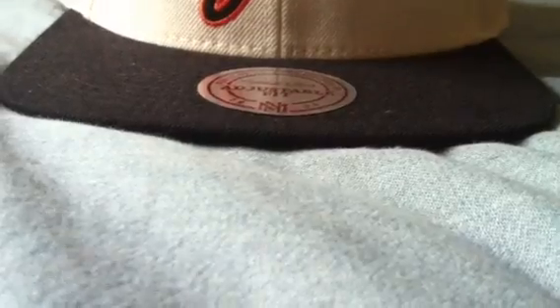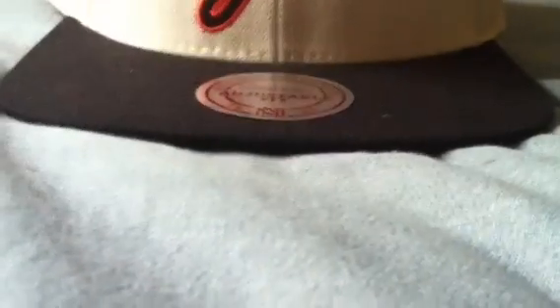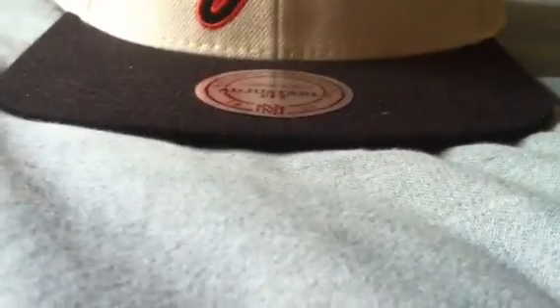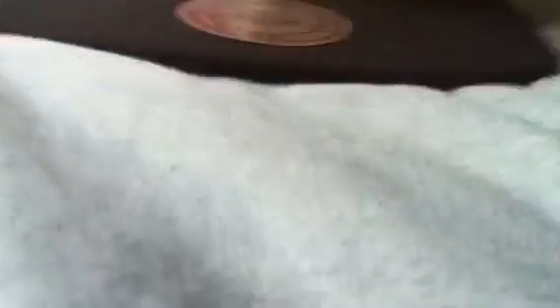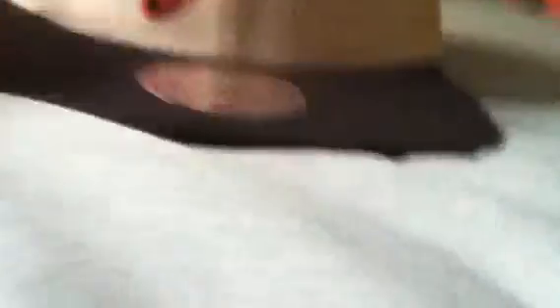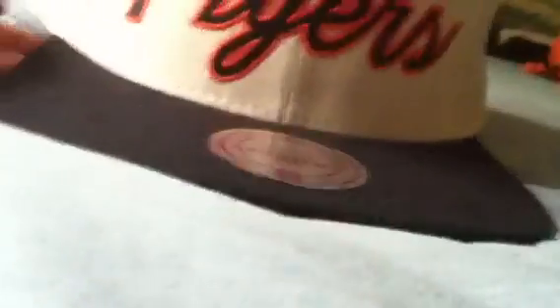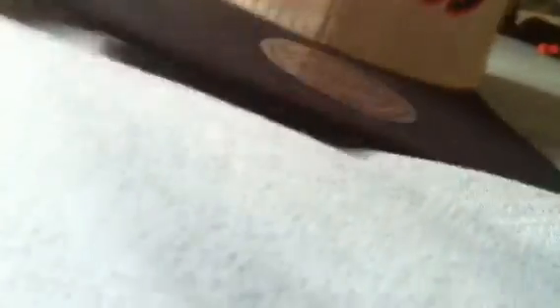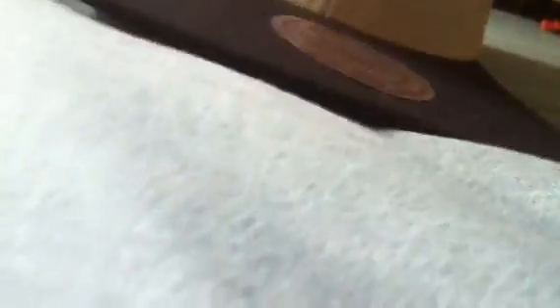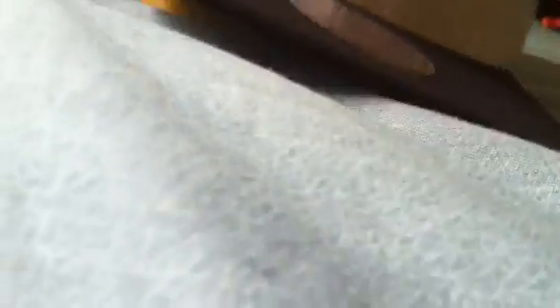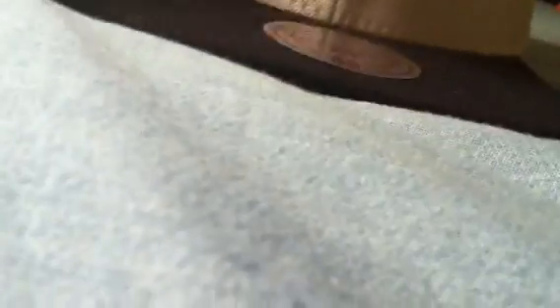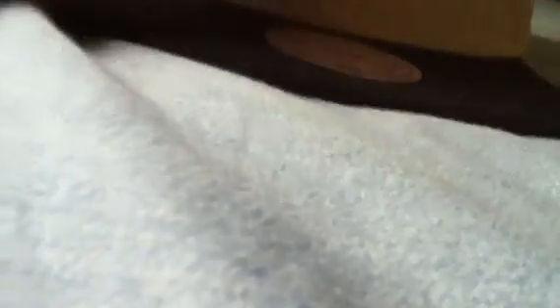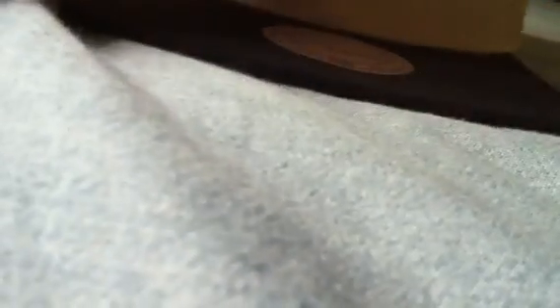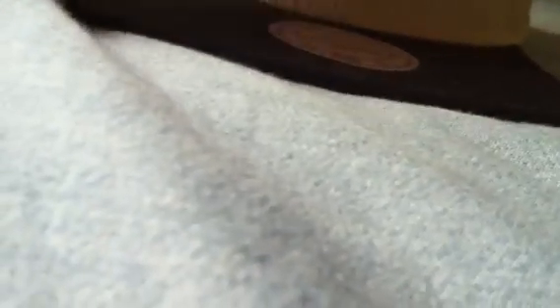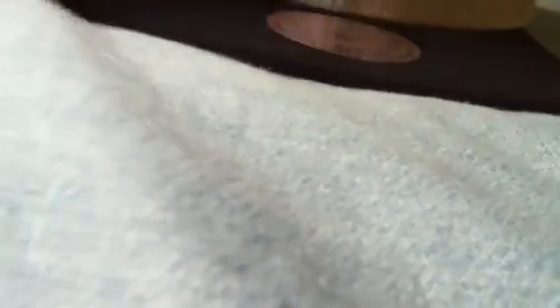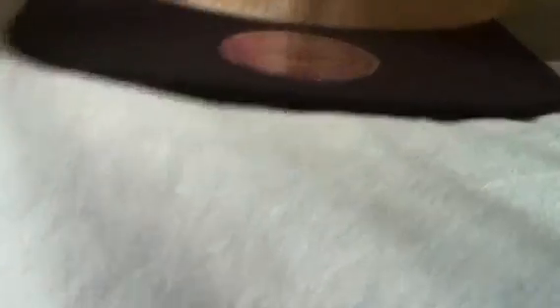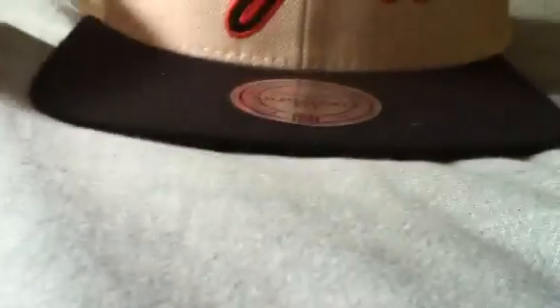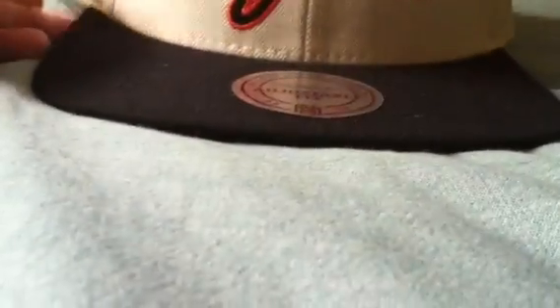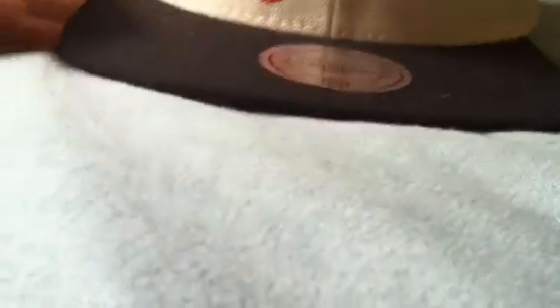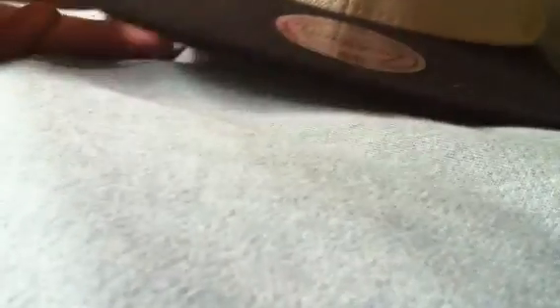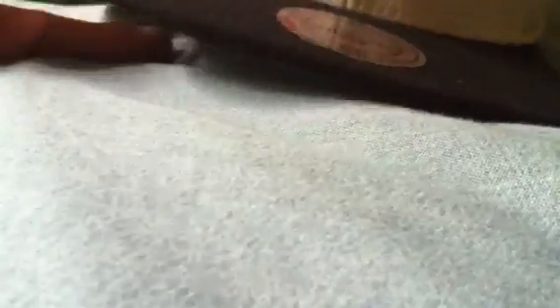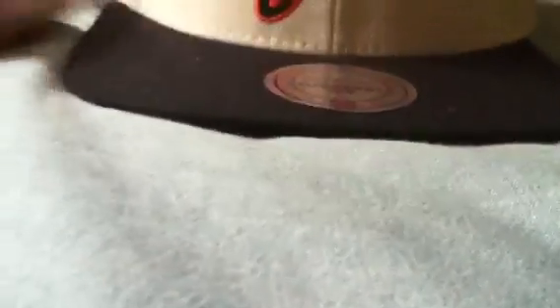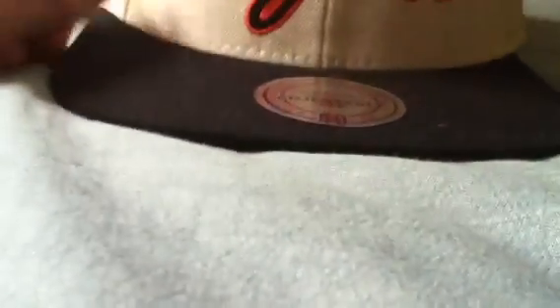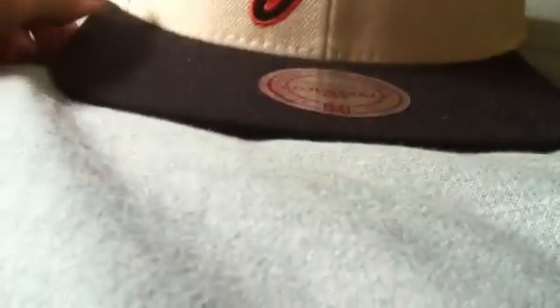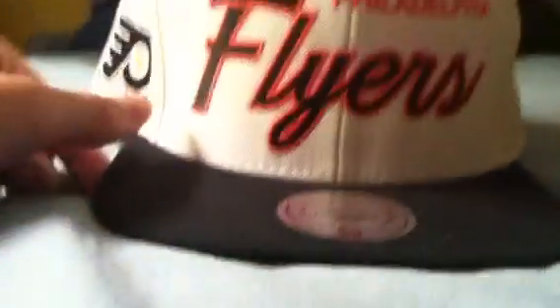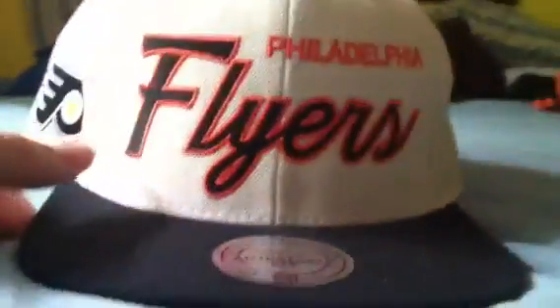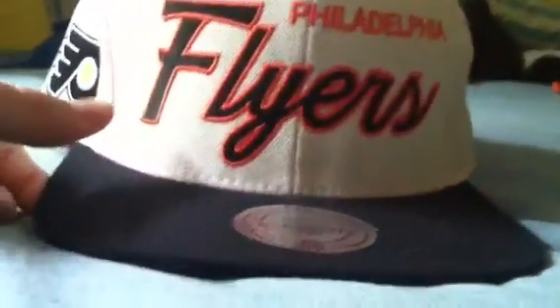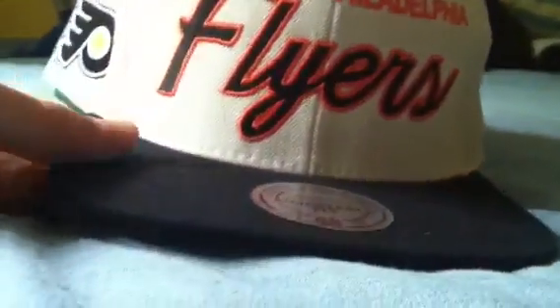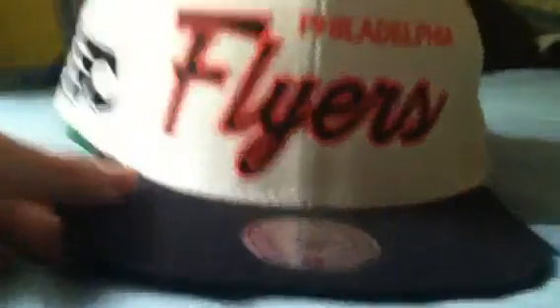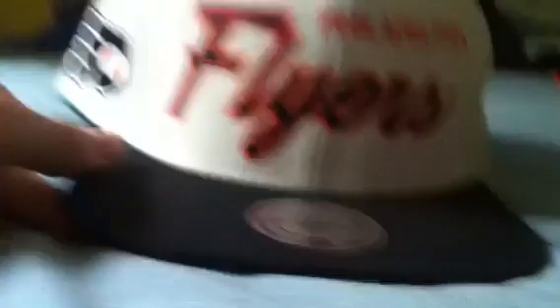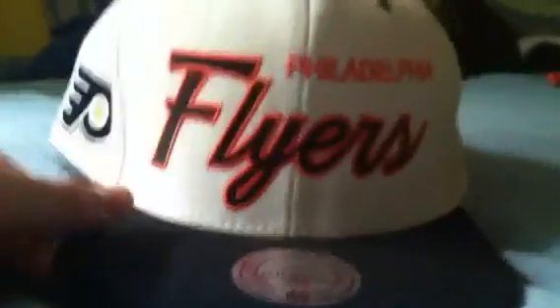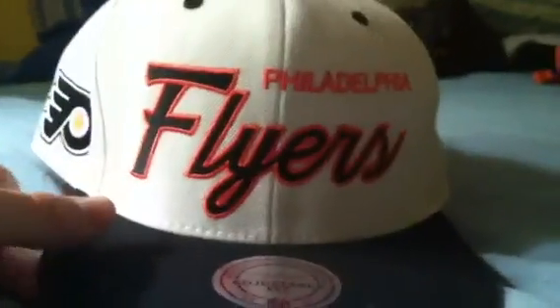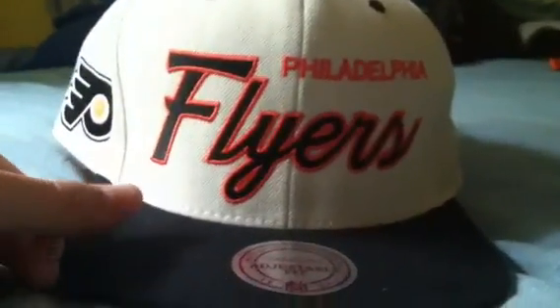Not looking for any more Mitchell & Ness, but if you have some vintage, I guess, make an offer. Mostly looking to sell though. Looking like $25 each shipped.